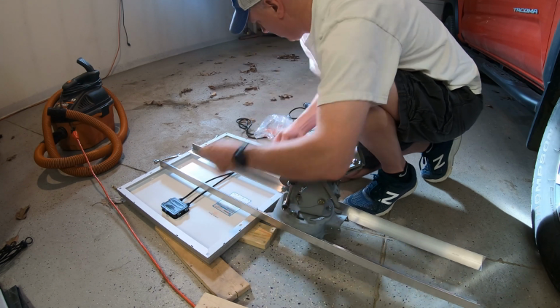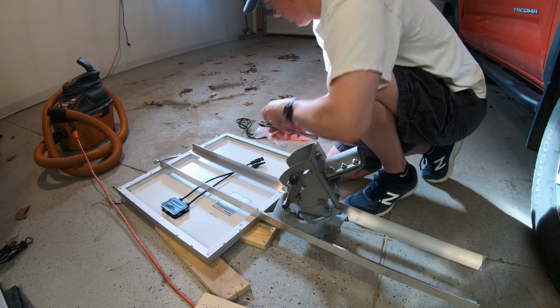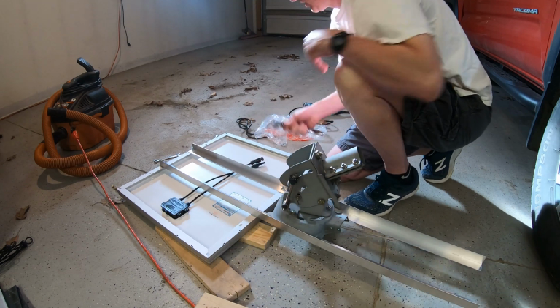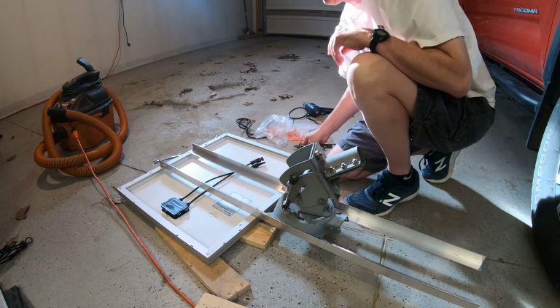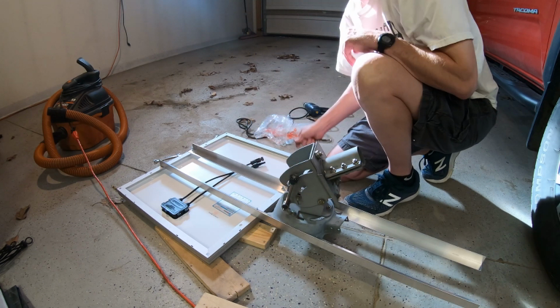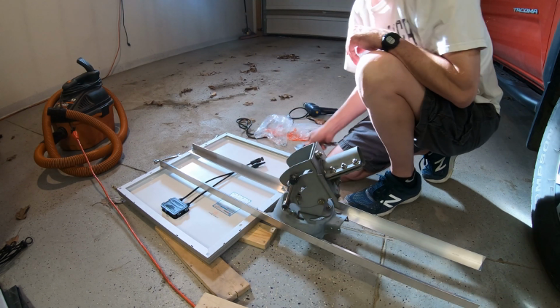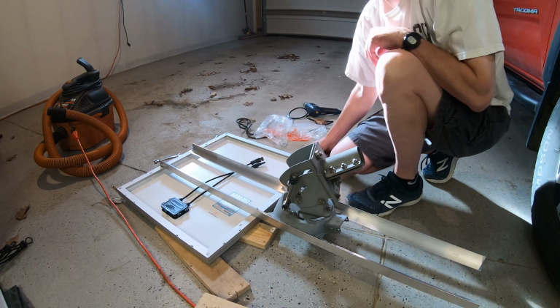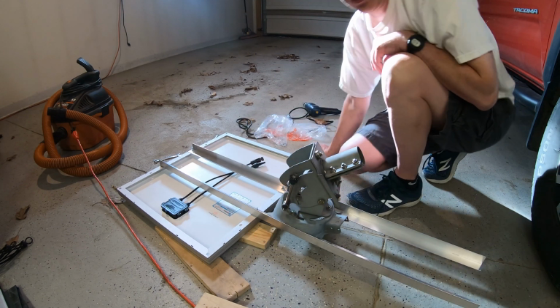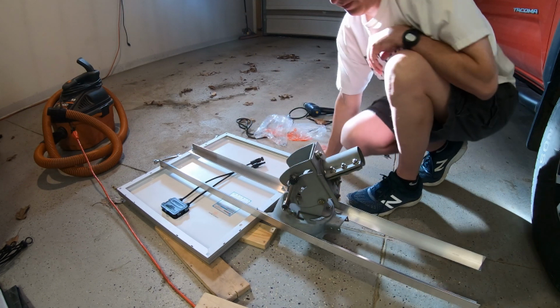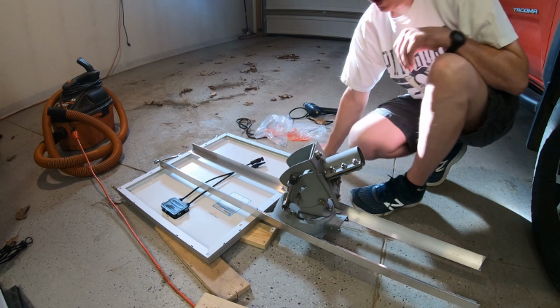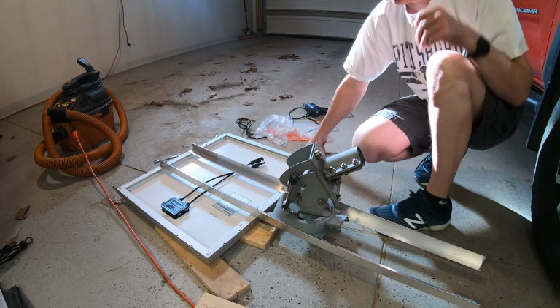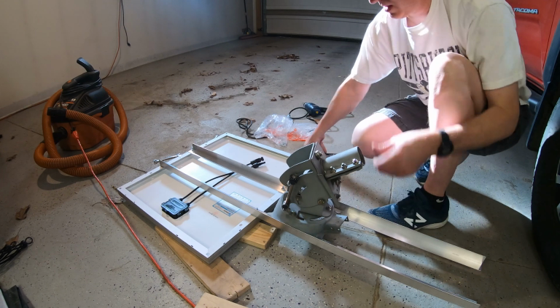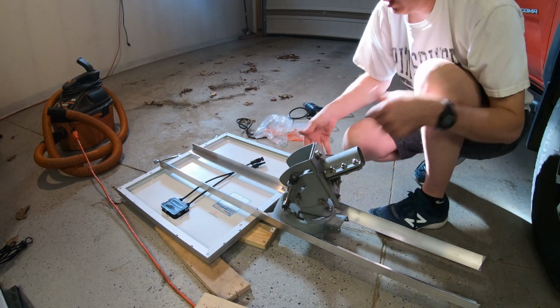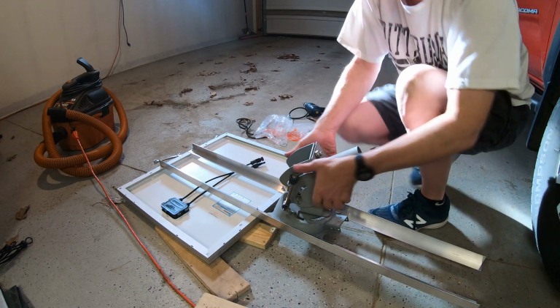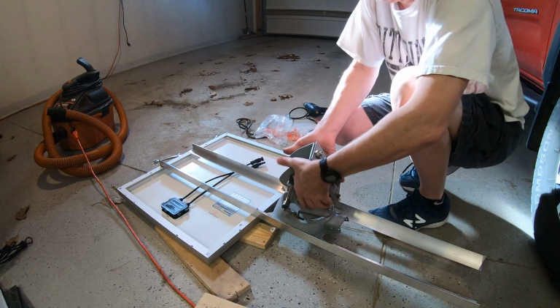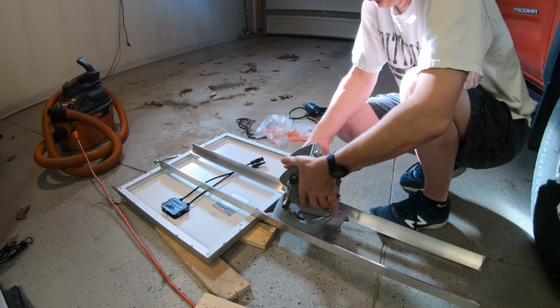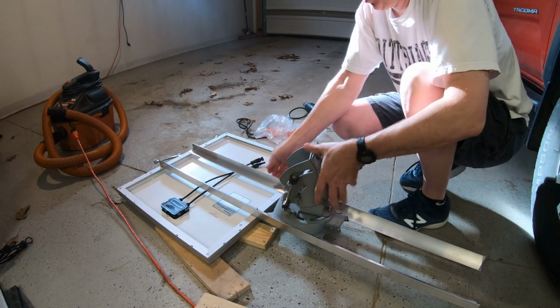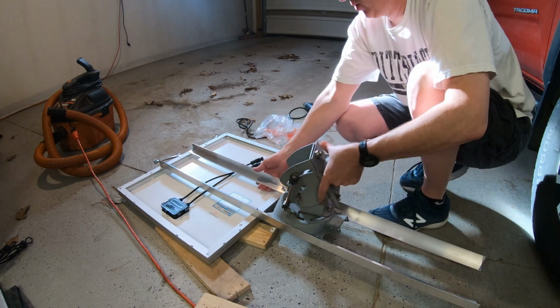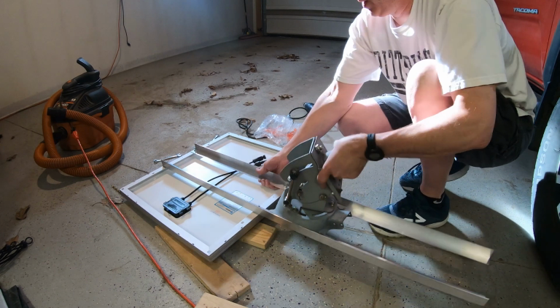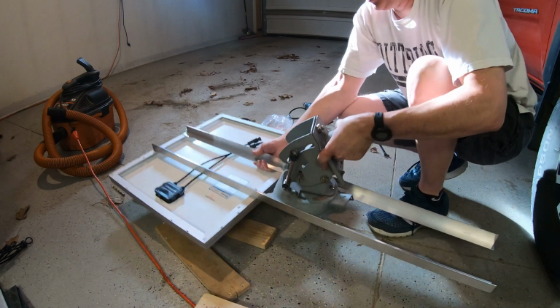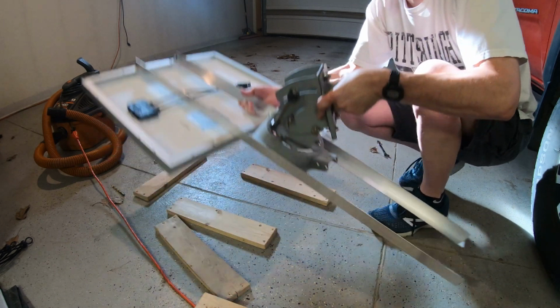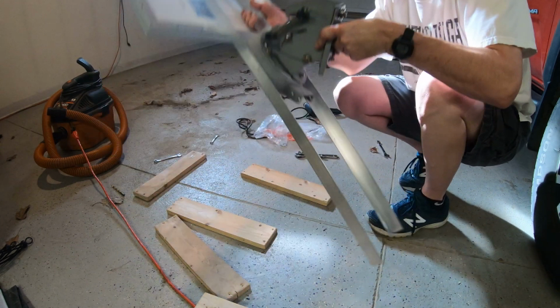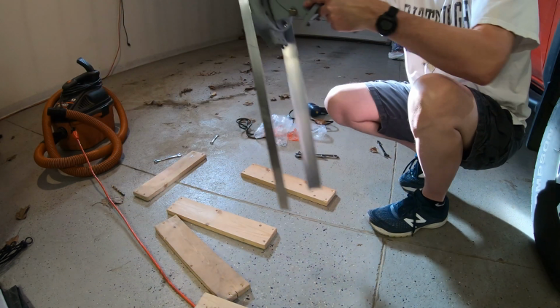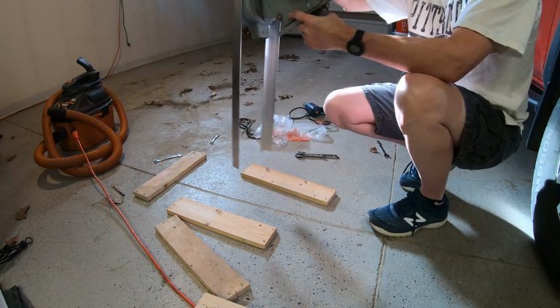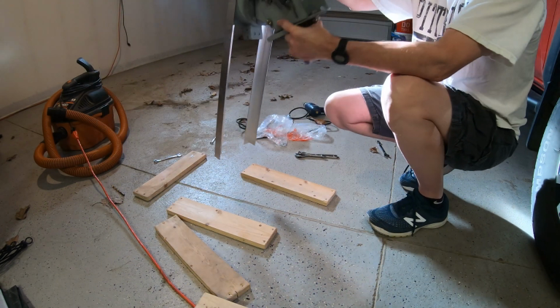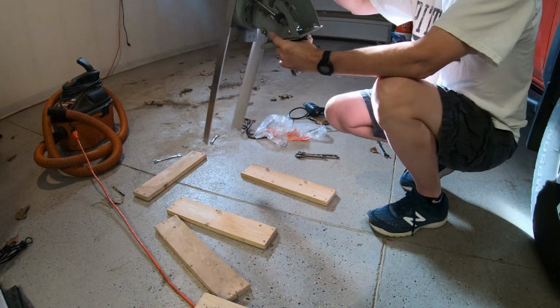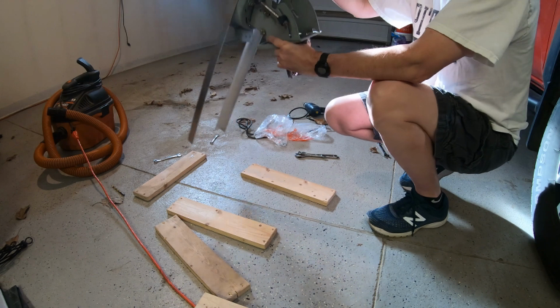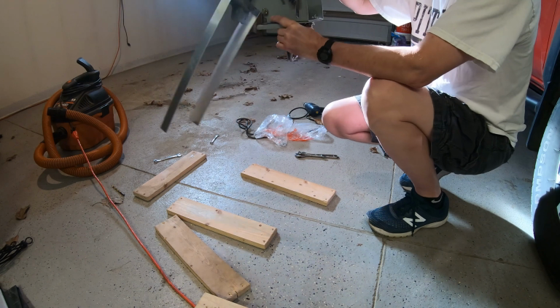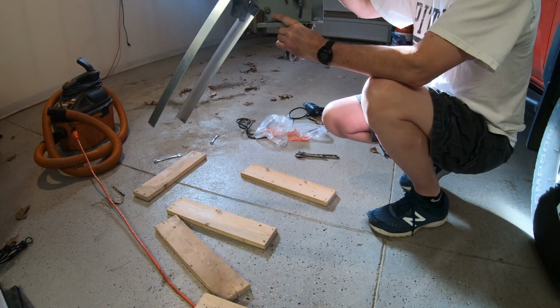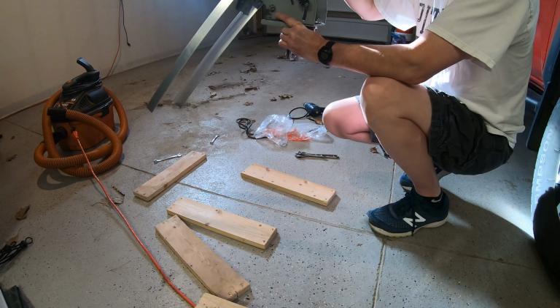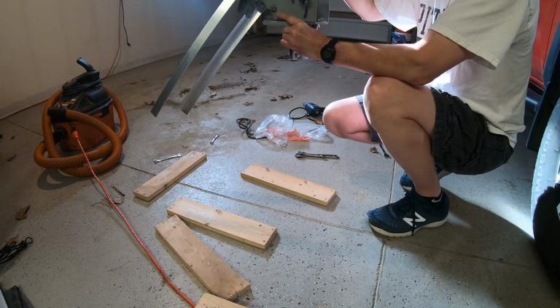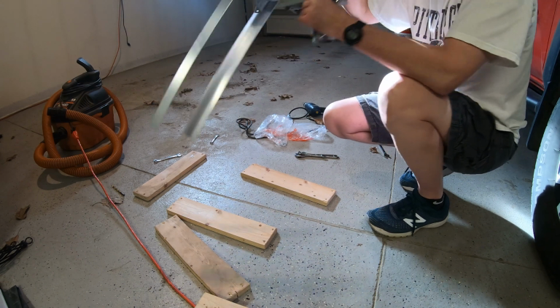Alright, so that's done. Now I'll be able to take this up, put it on the pole, mount it, and adjust the angle.